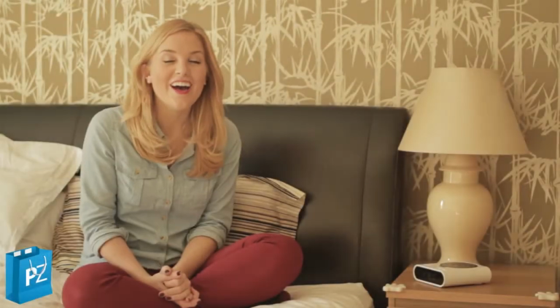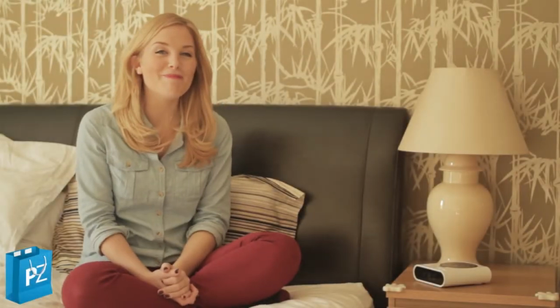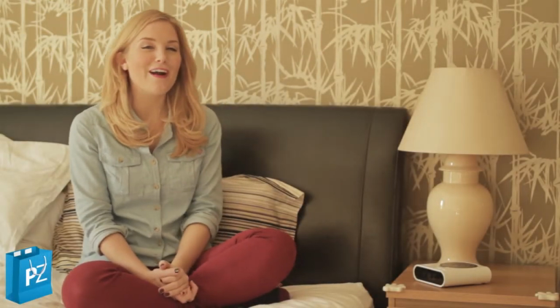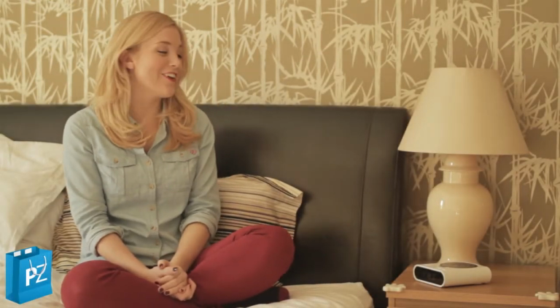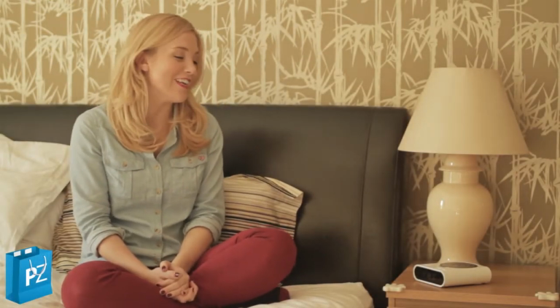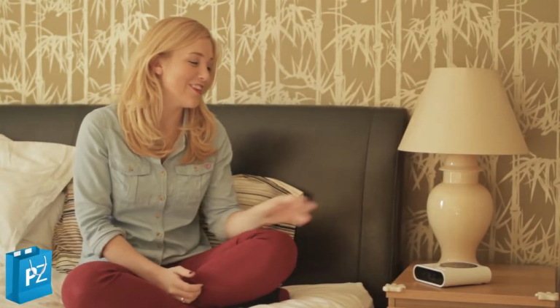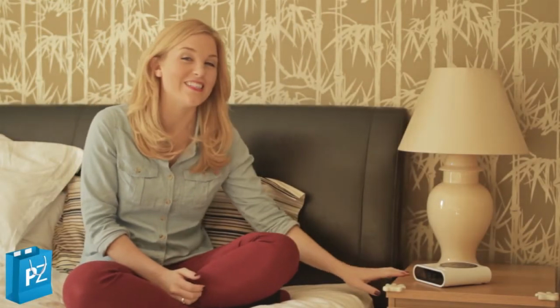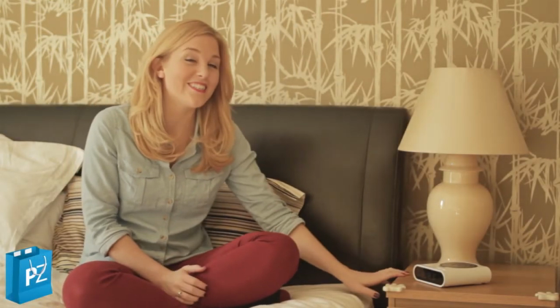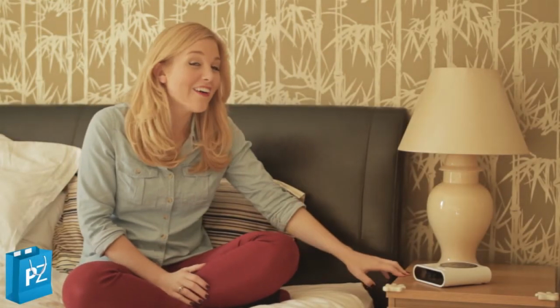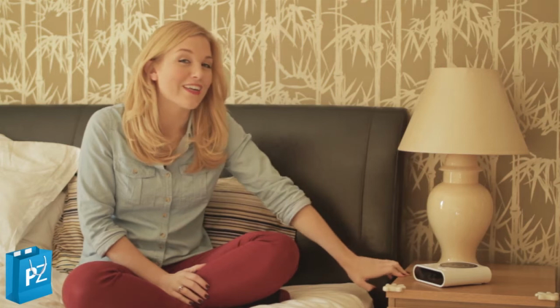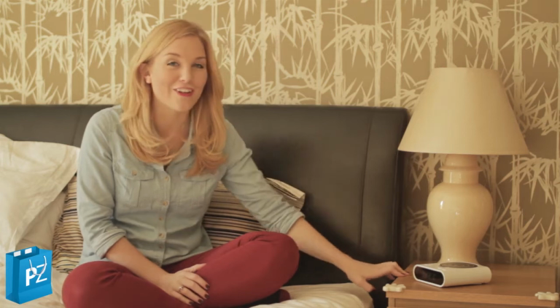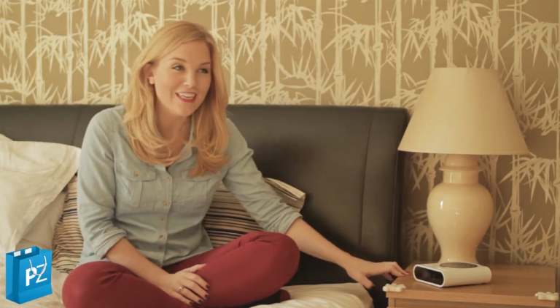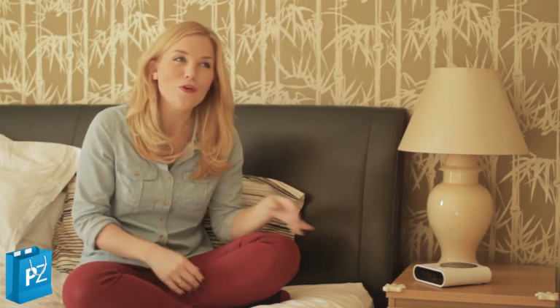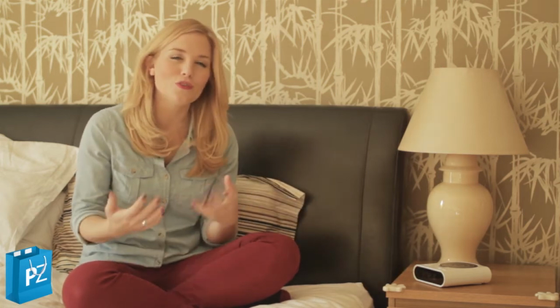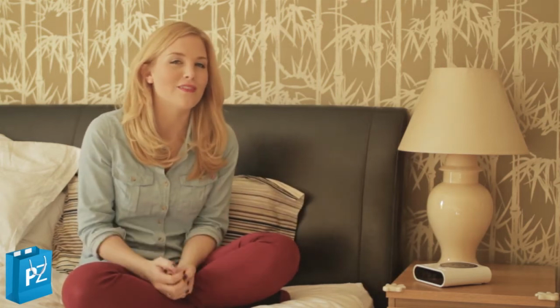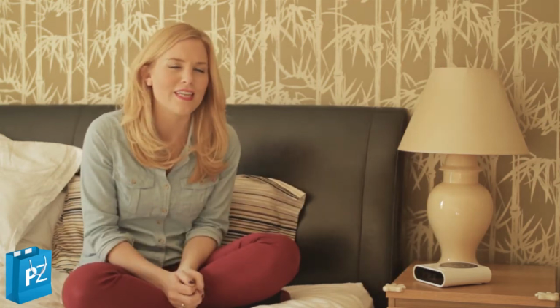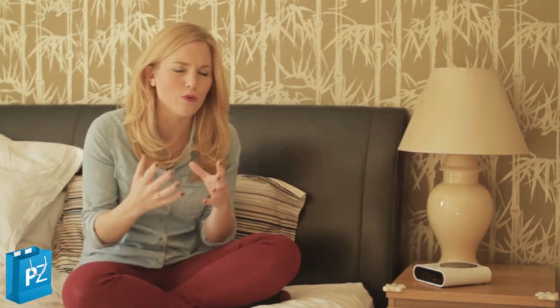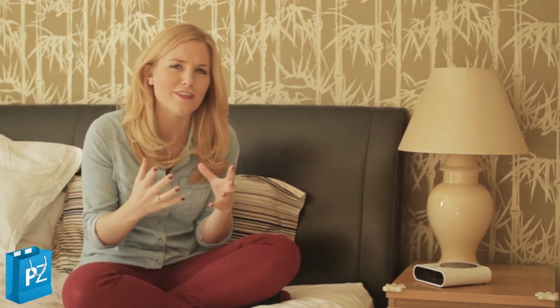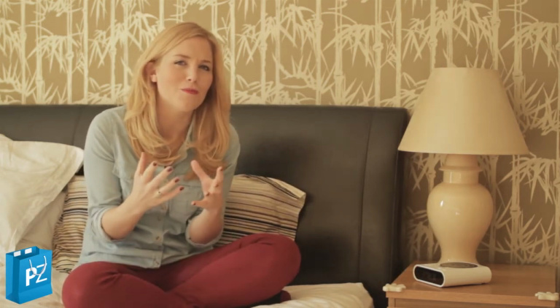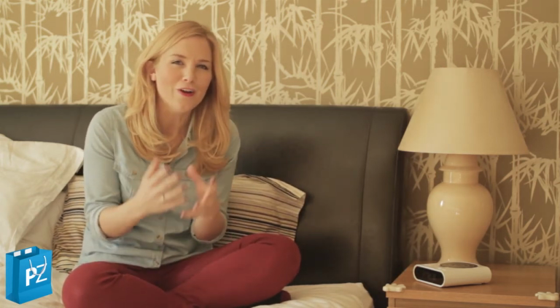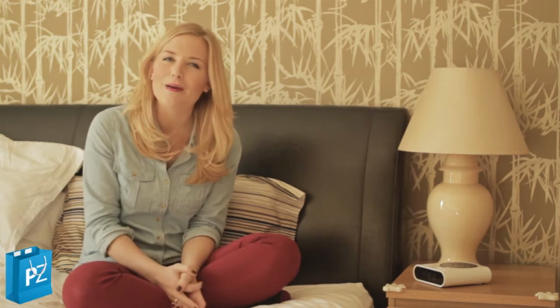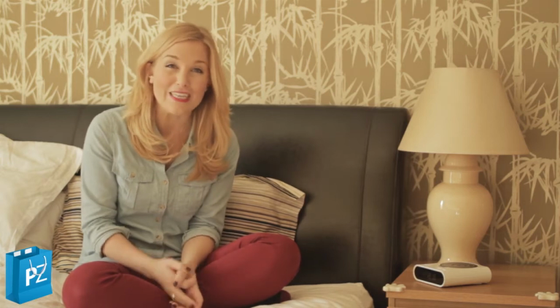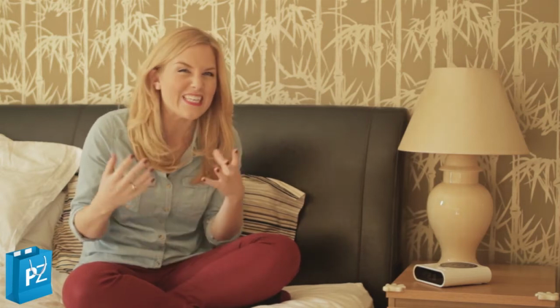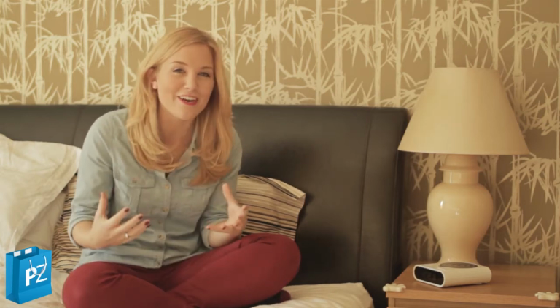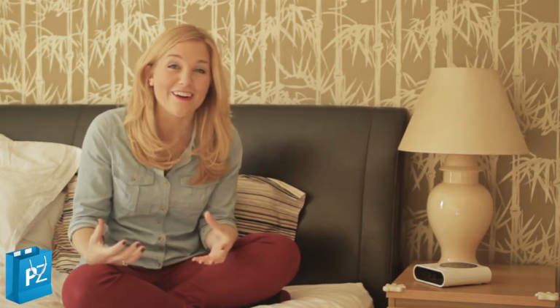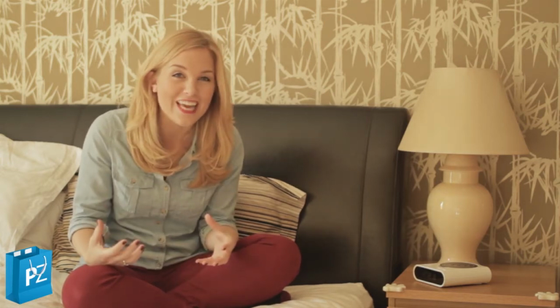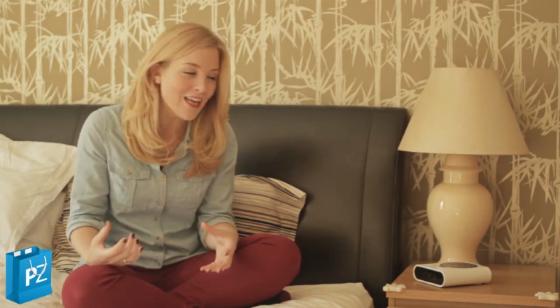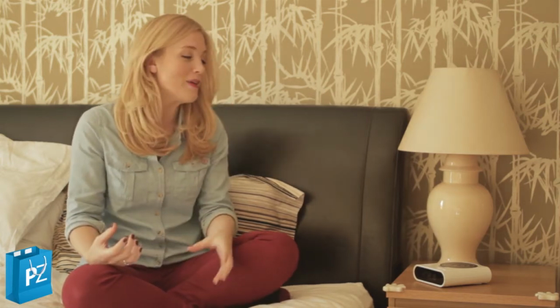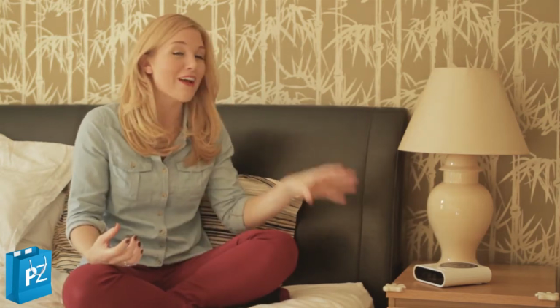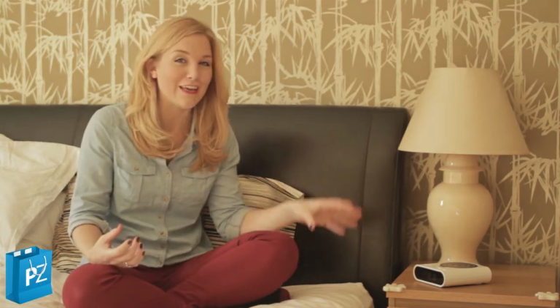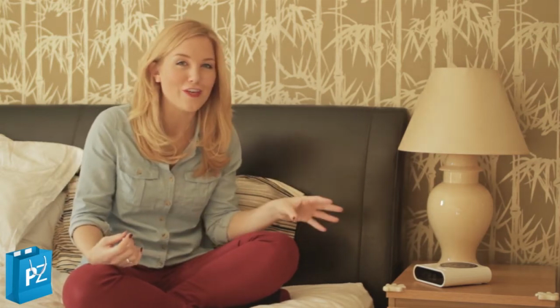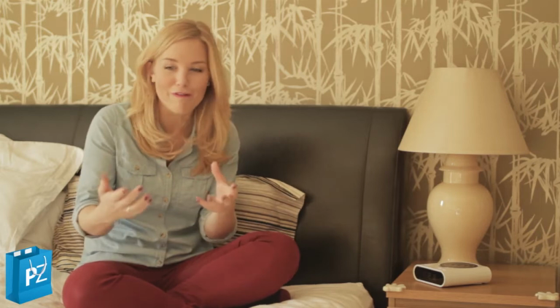Hi, I'm Maddie from Paramount Zone, and I really want to show you this — it's the target practice clock. If you're the sort of person that likes to get focused first thing in the morning, or perhaps you're a really keen gamer and like arcade games, then this would be a great gift for you or a friend.